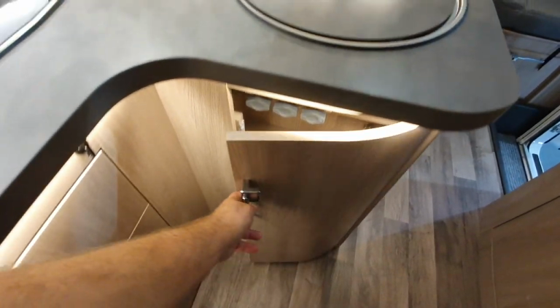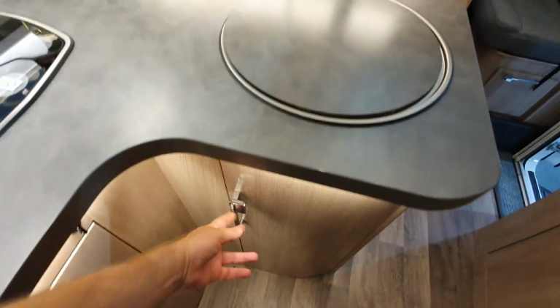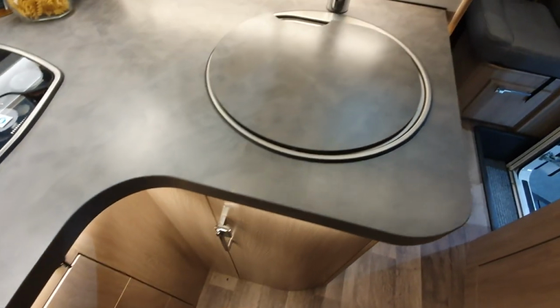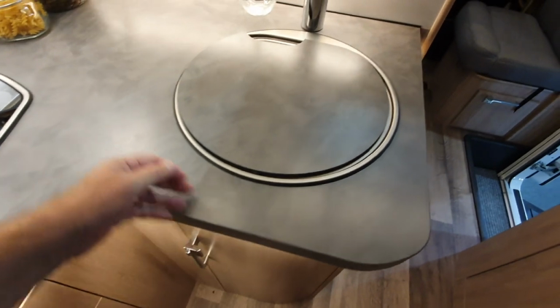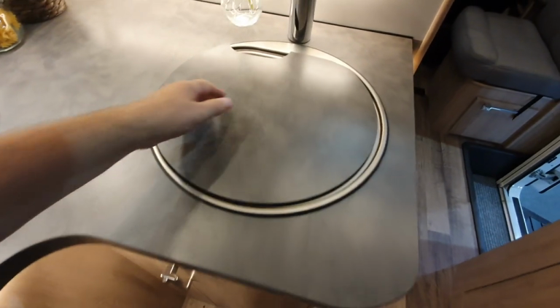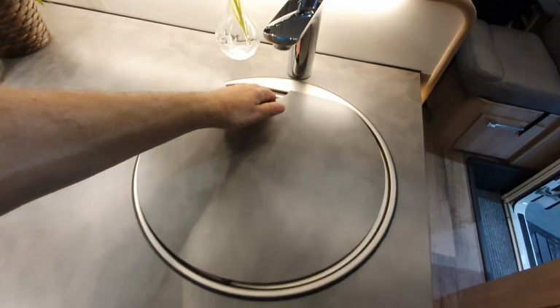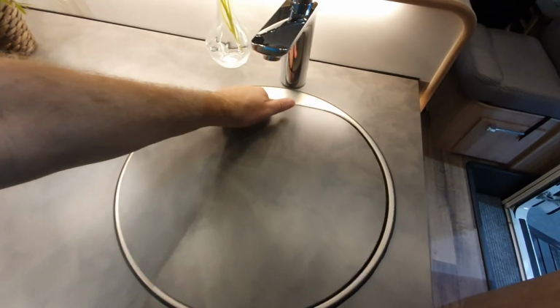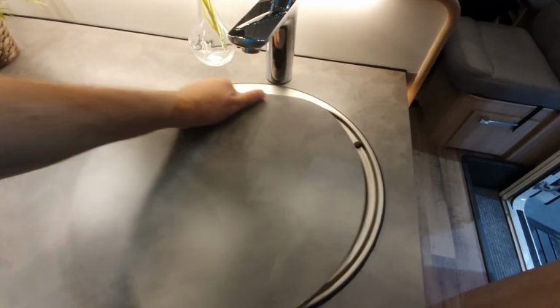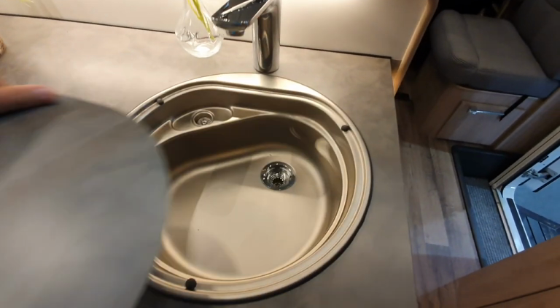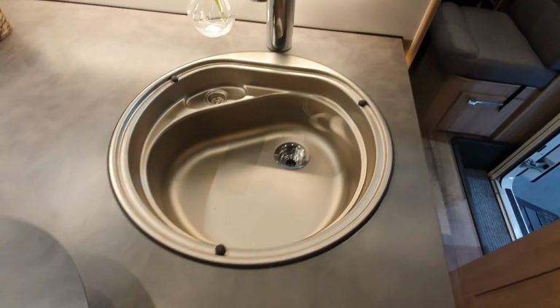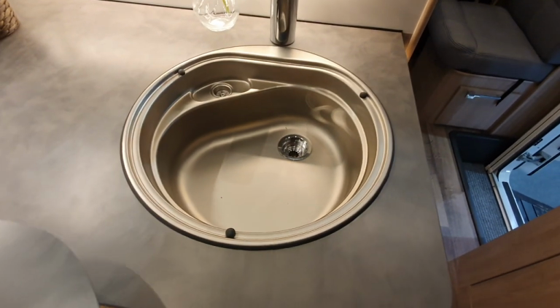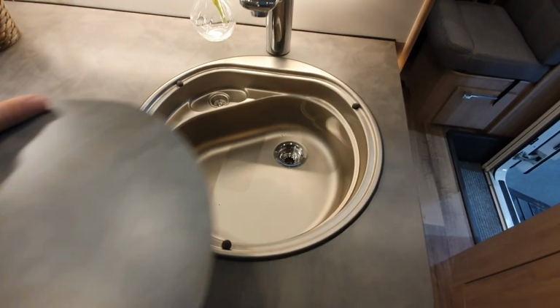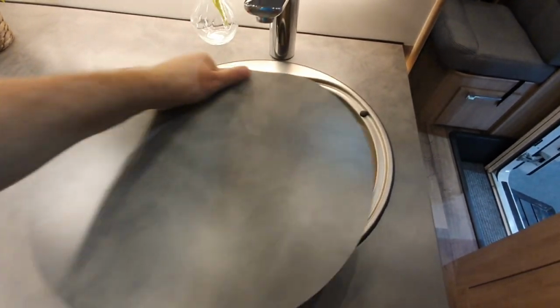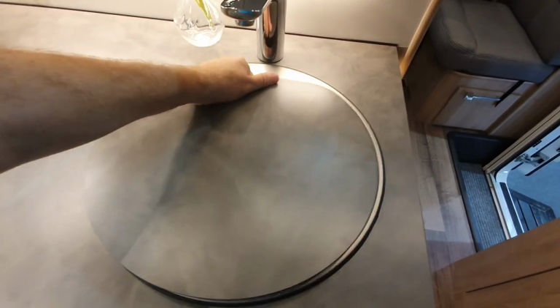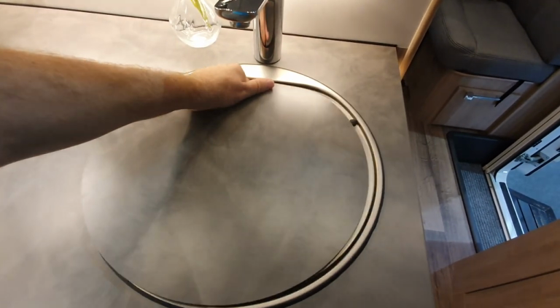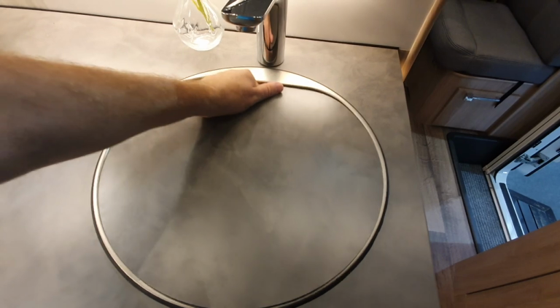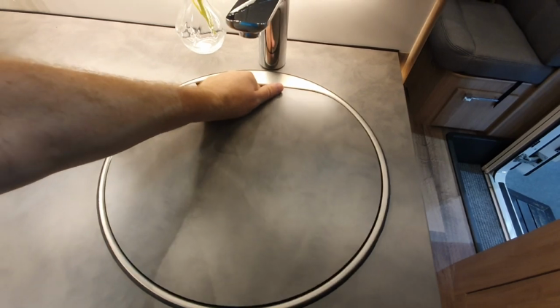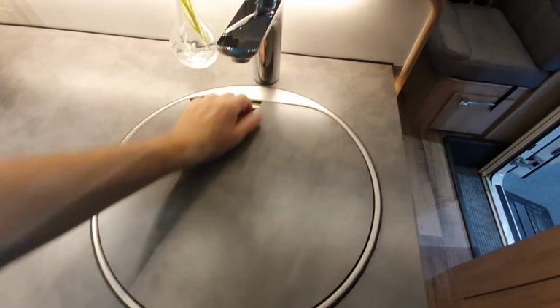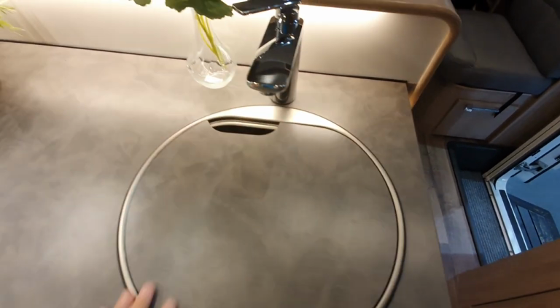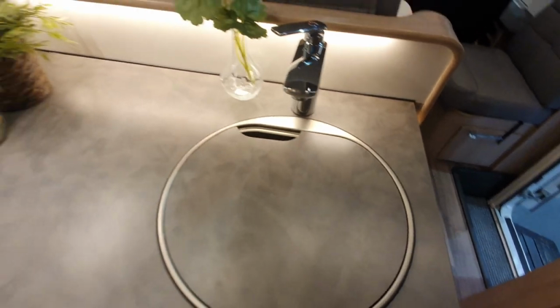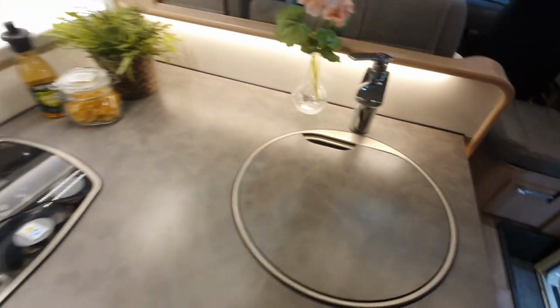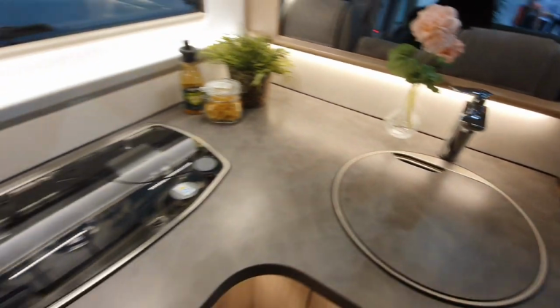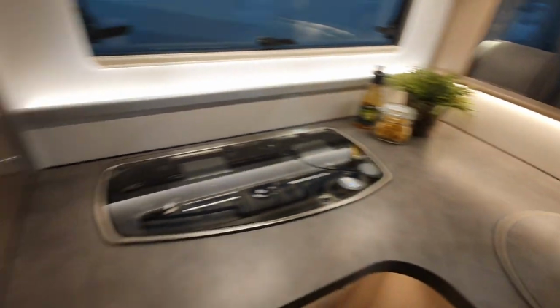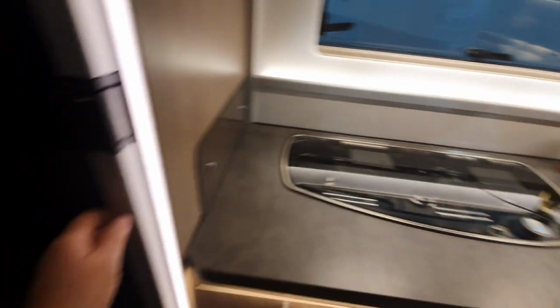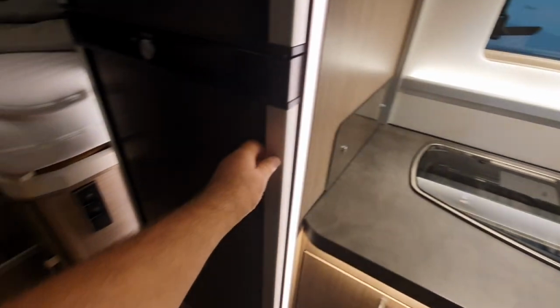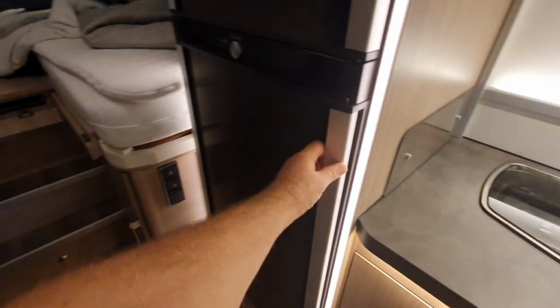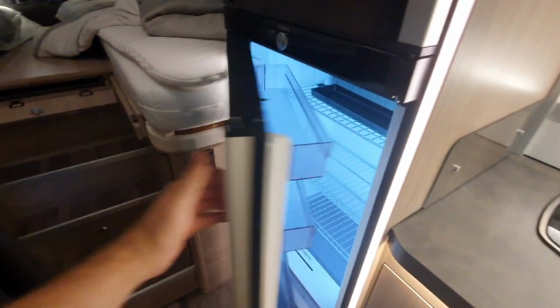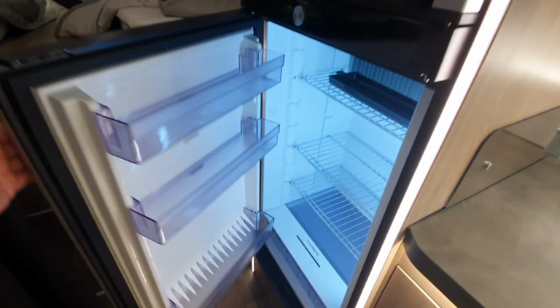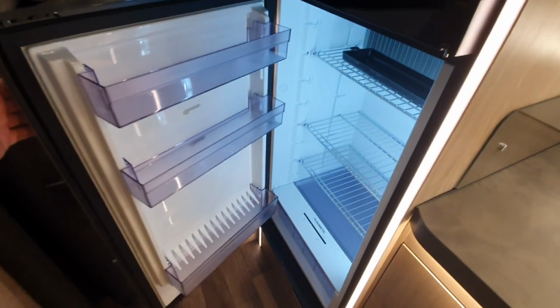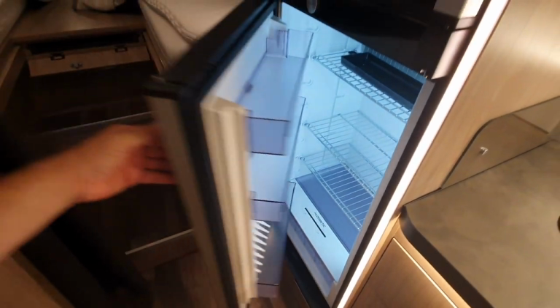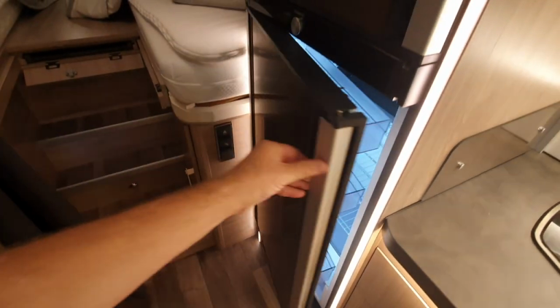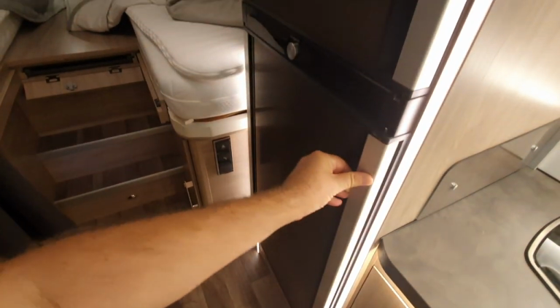Mind you, it was 171,000 — you wouldn't expect it to have been bought off the shelf. Very, very attractive. Although this has been bought off the shelf — it's the same domestic fridge that everyone else has got.